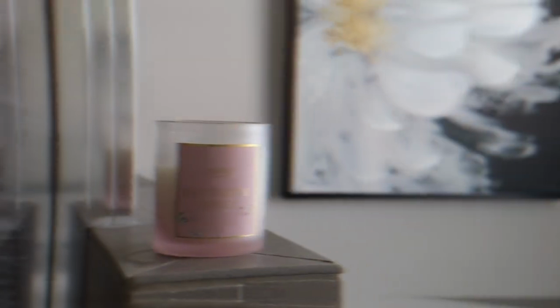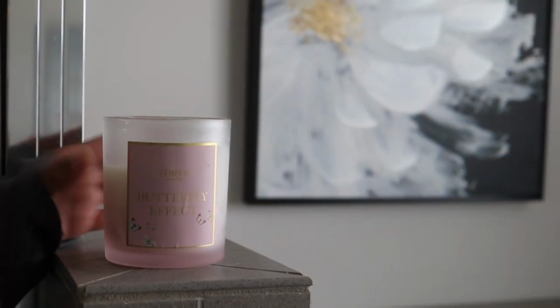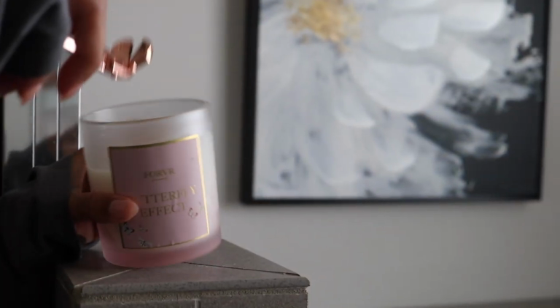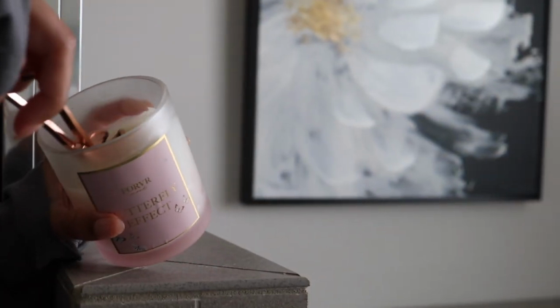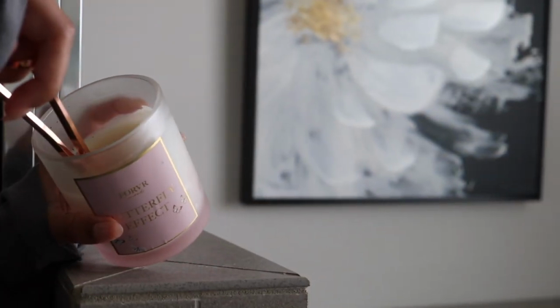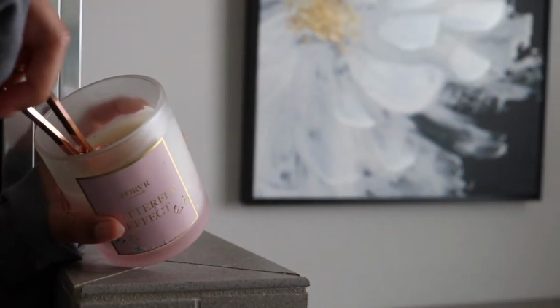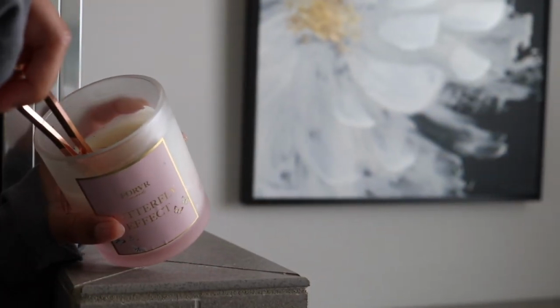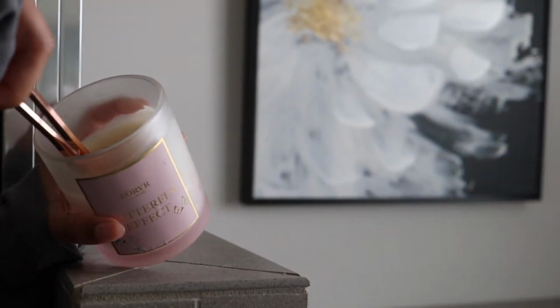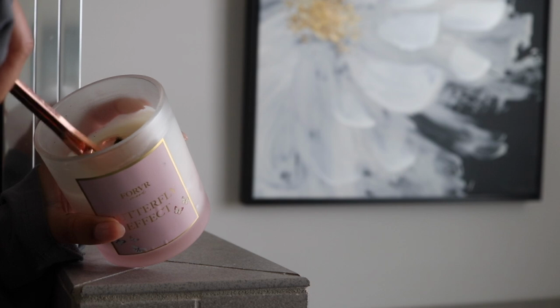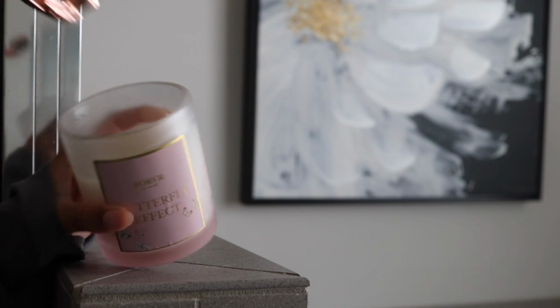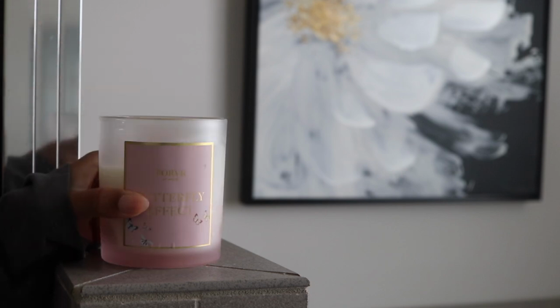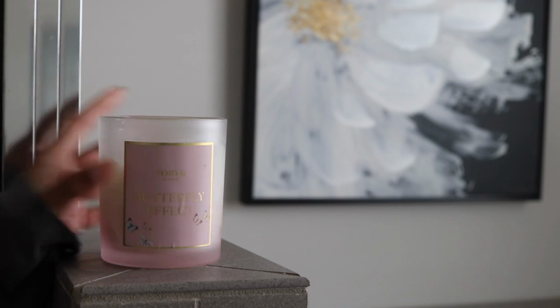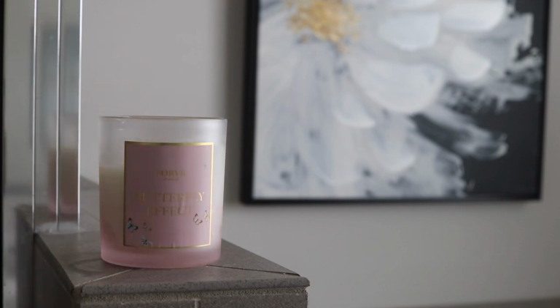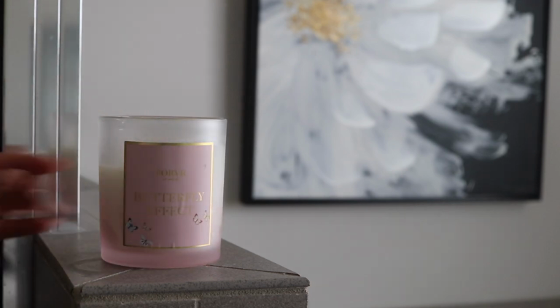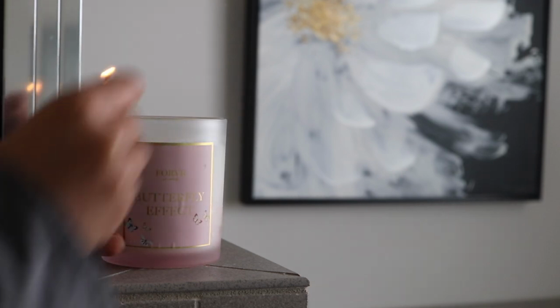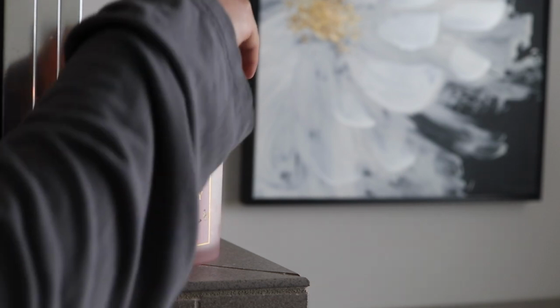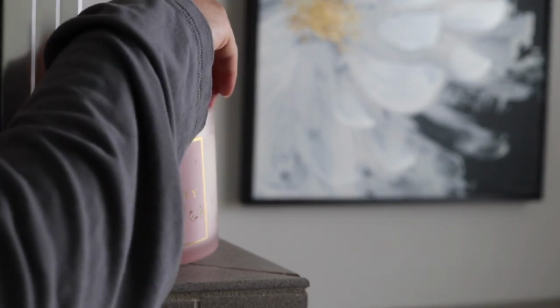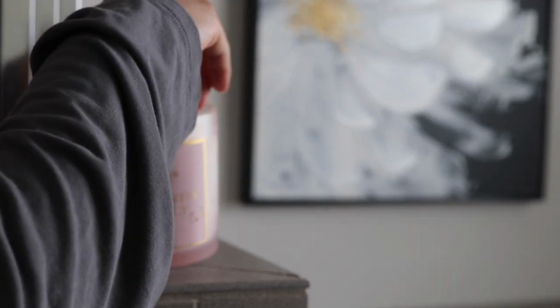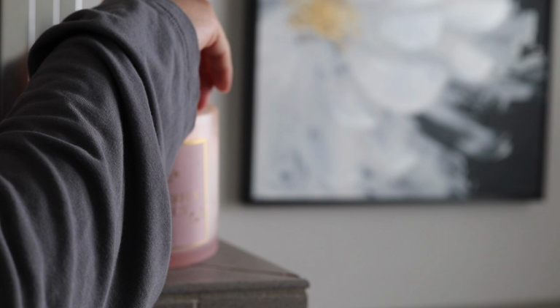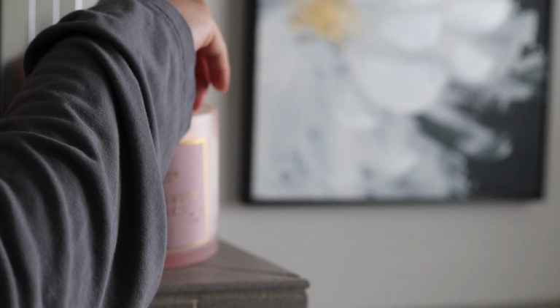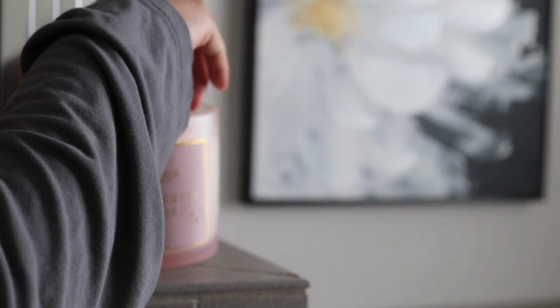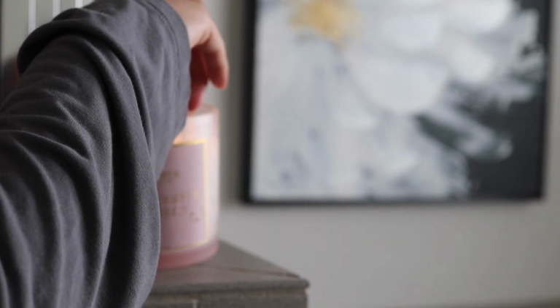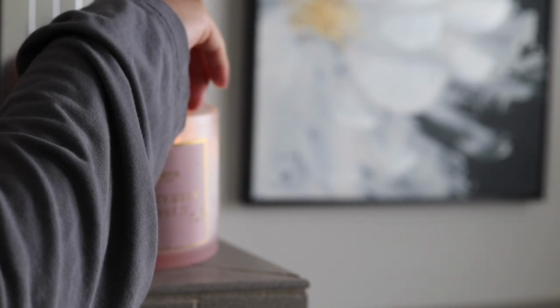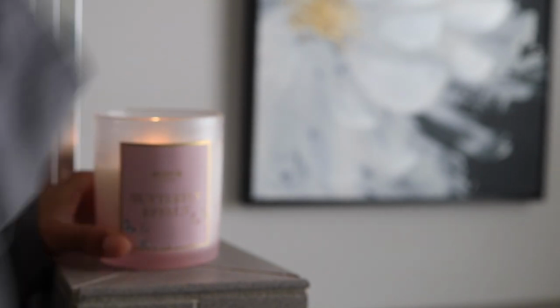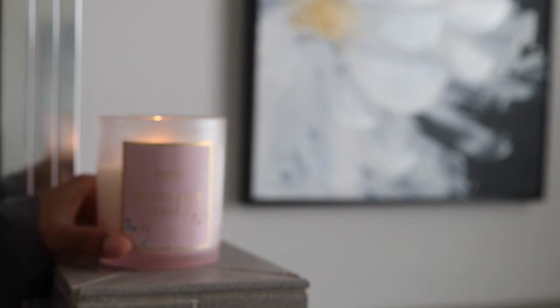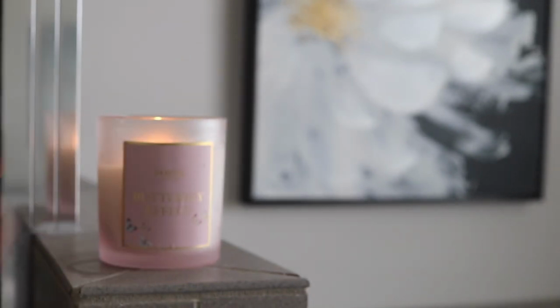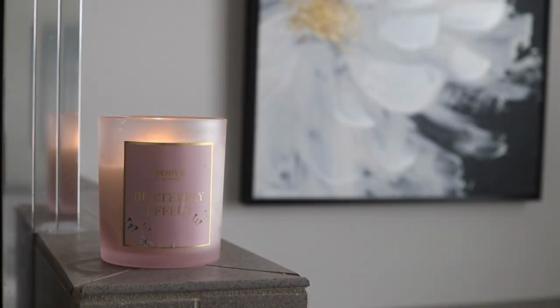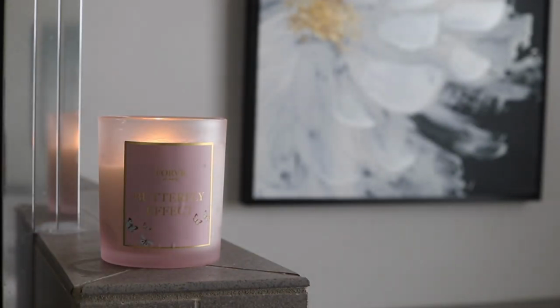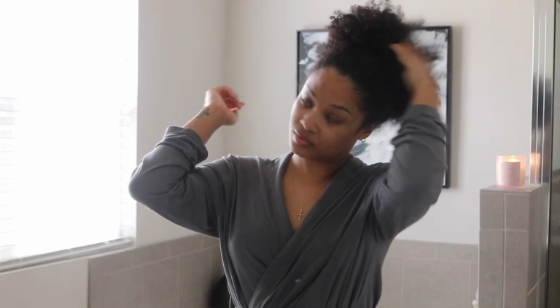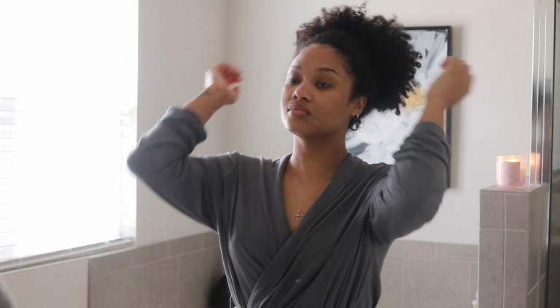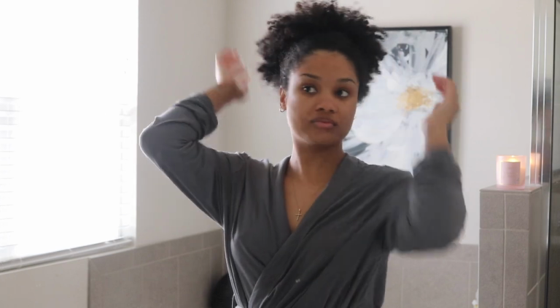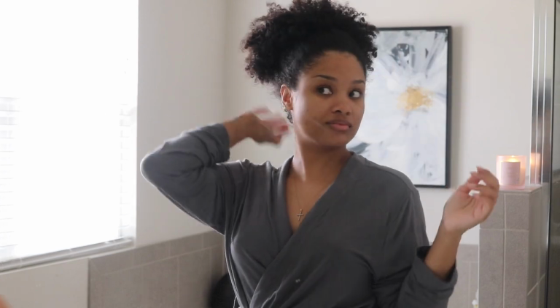First off, we are setting the vibe with Forever Mood, my absolute favorite black-owned candle brand. I'm lighting Butterfly Effects, which is one of my favorite candles of theirs. It is a rose scent, but it's not like the grandma rose — it's just nice and sweet and delicious and it smells really nice in the bathroom.